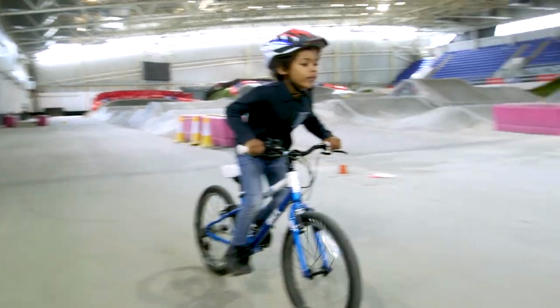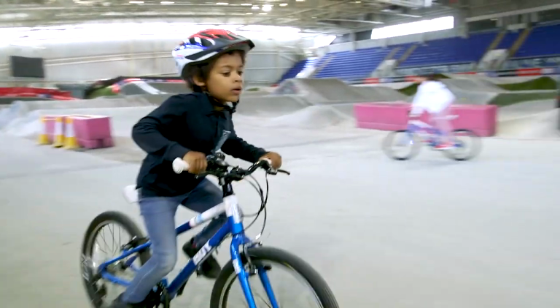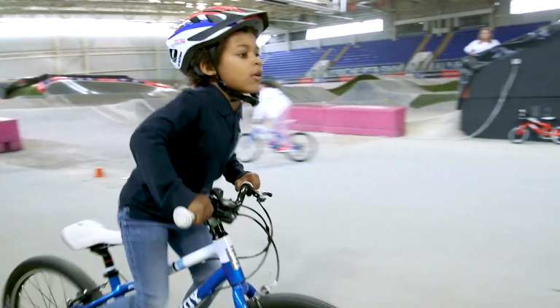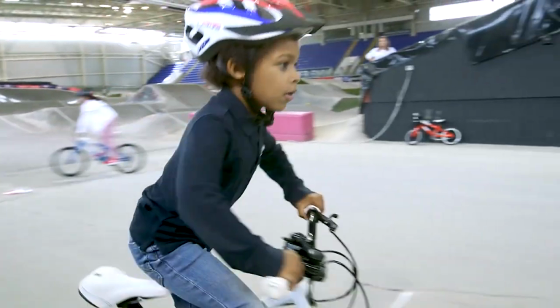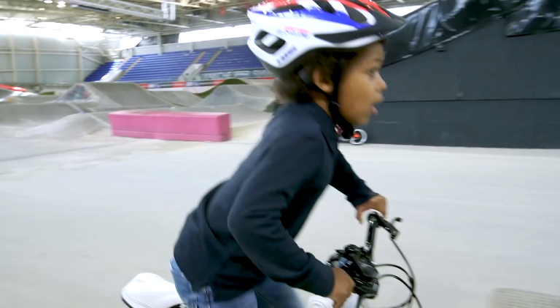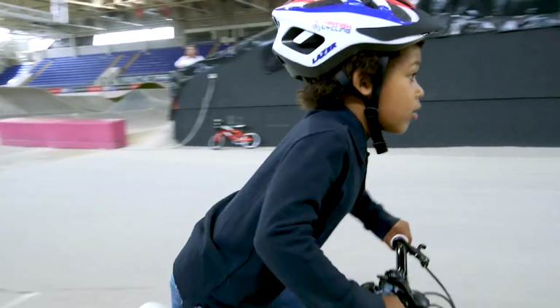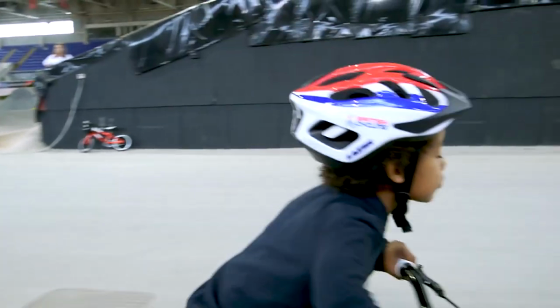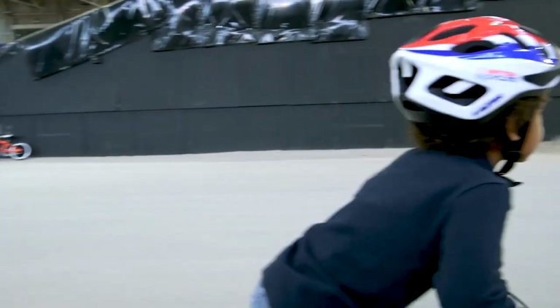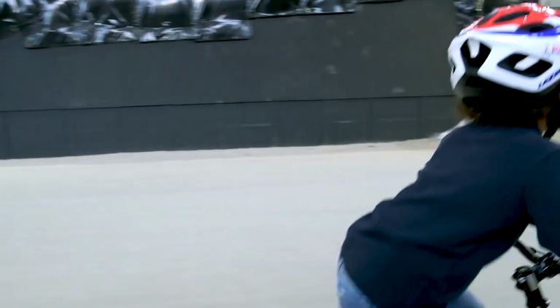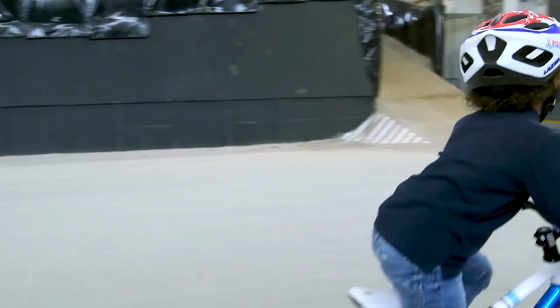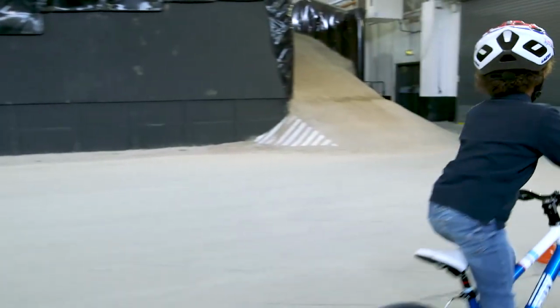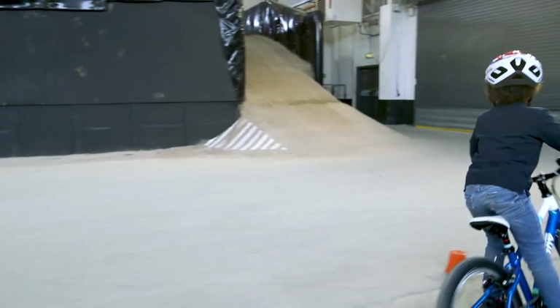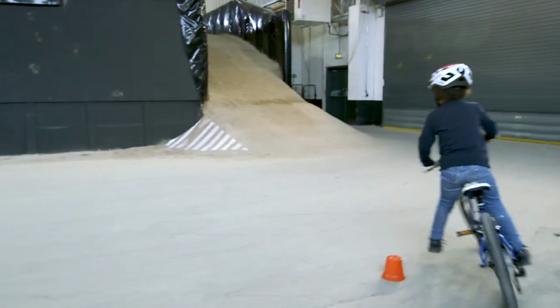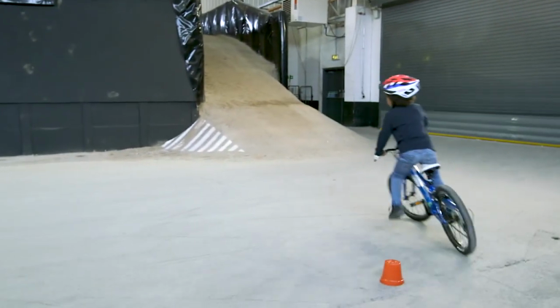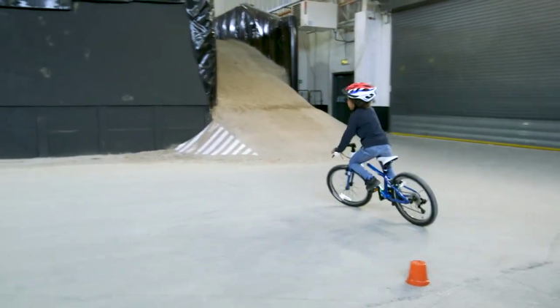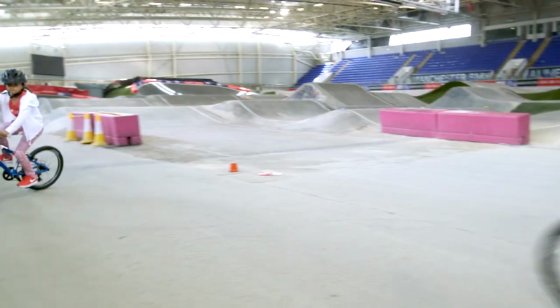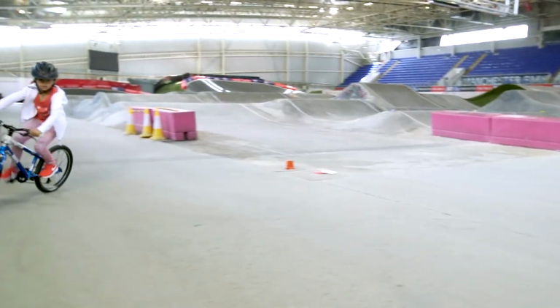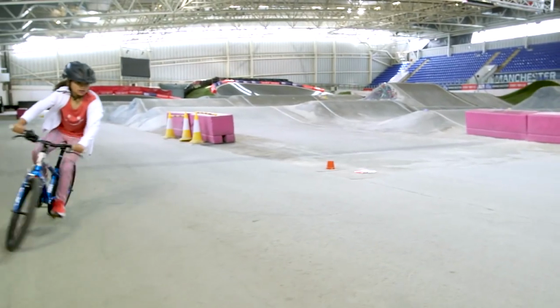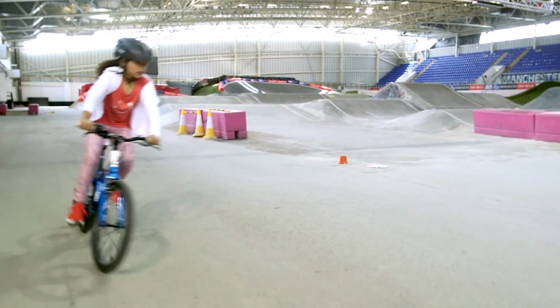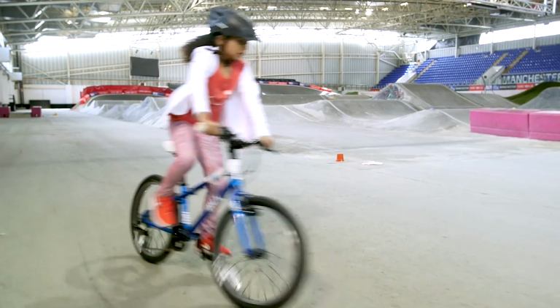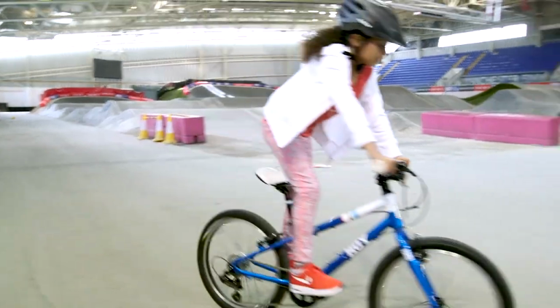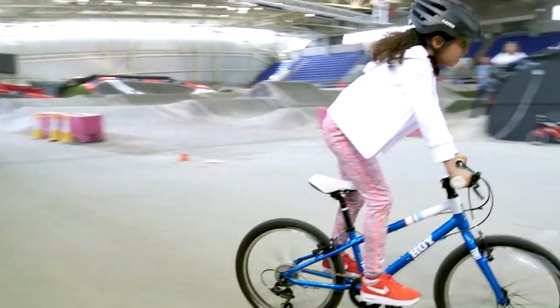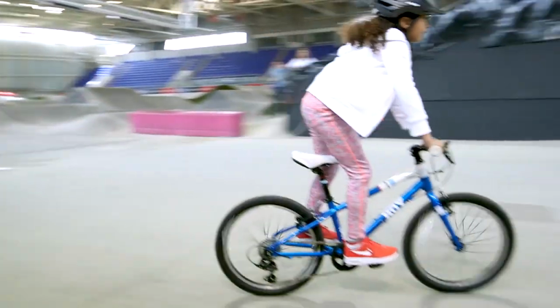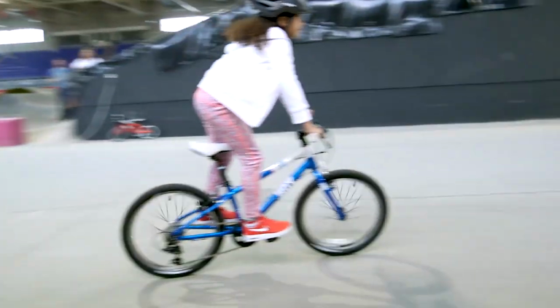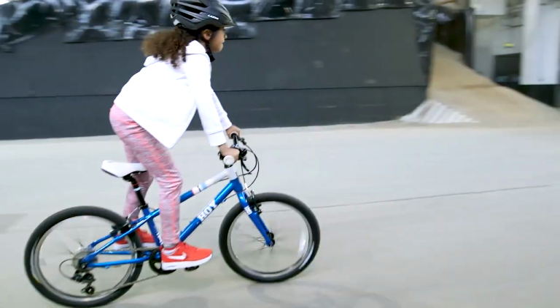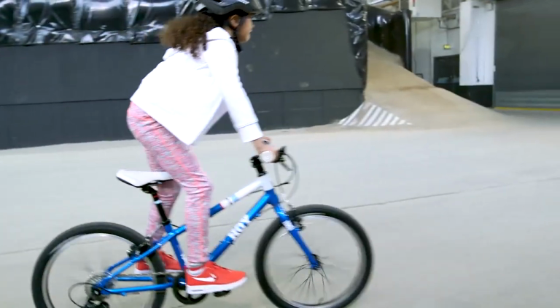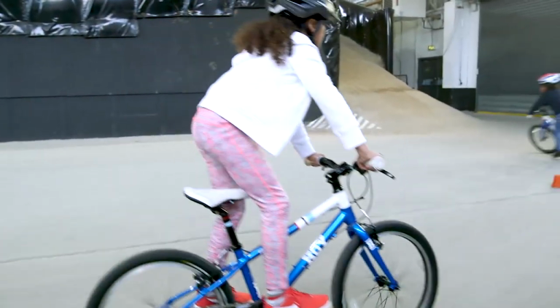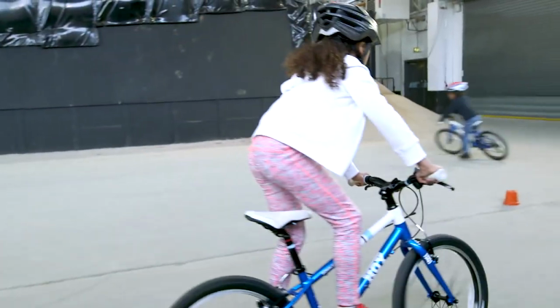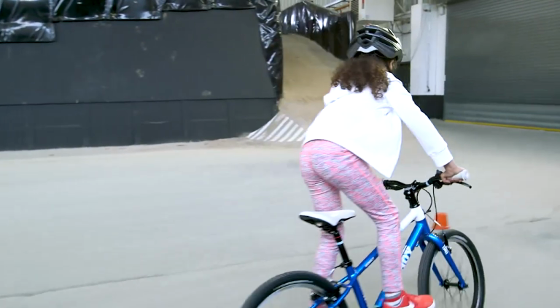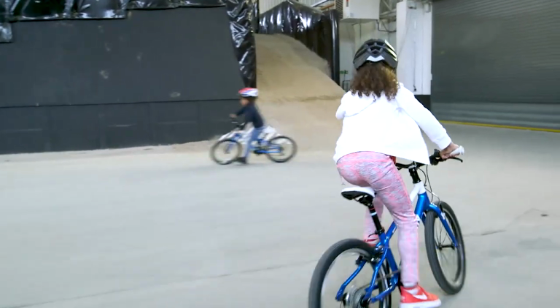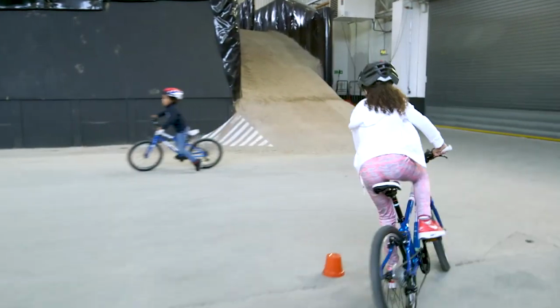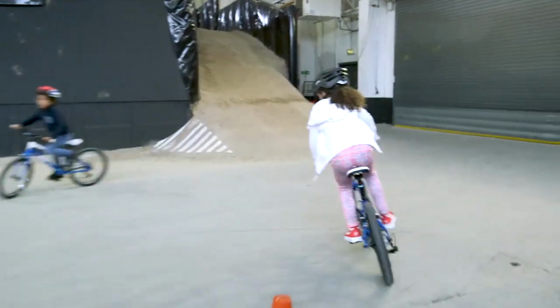When they shout 'let's climb', pedal faster and if you can, stand up on your pedals. When they shout 'downhill', keep your pedals level and stand up on them to glide.